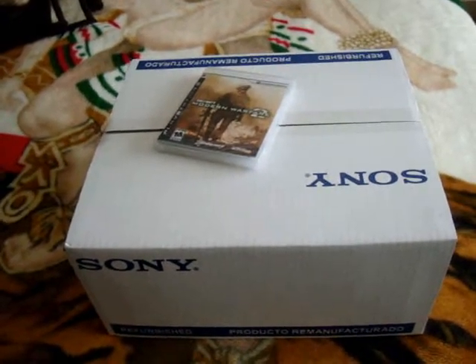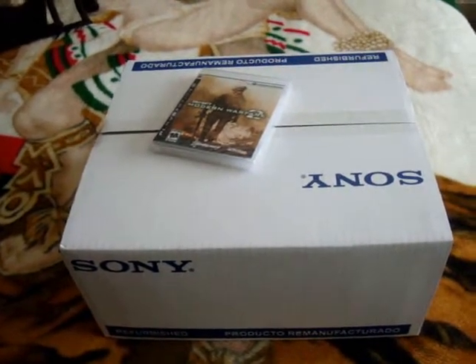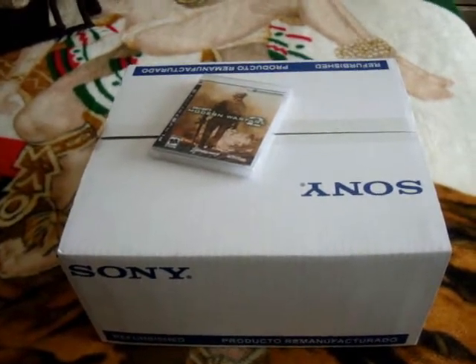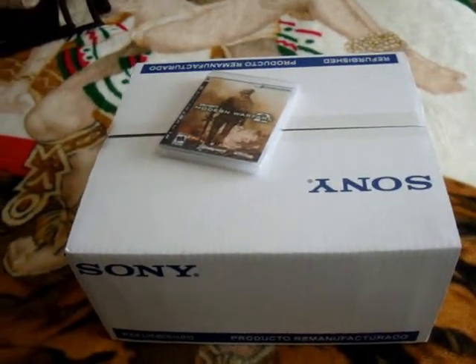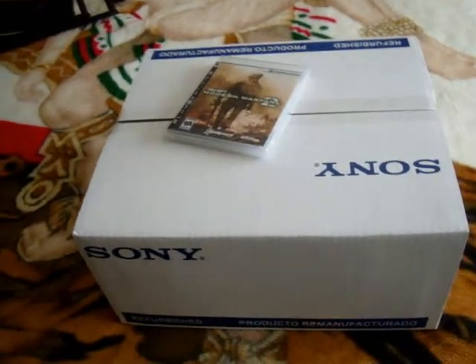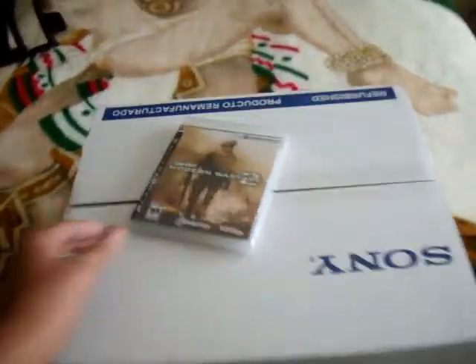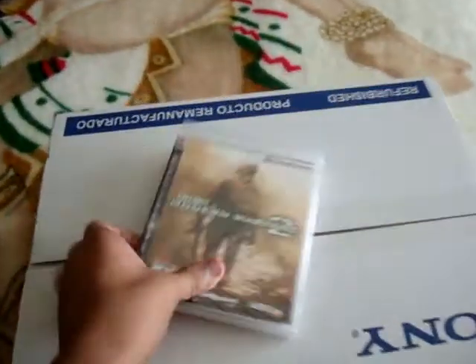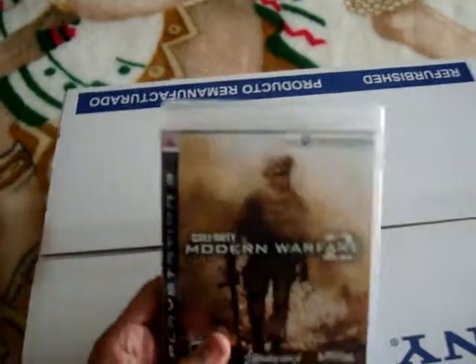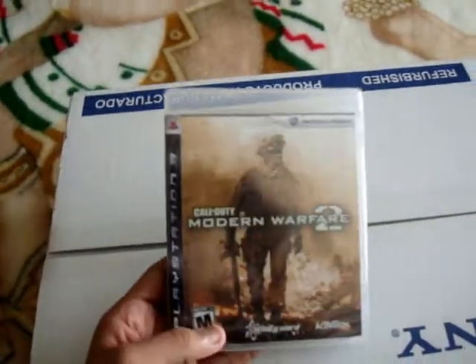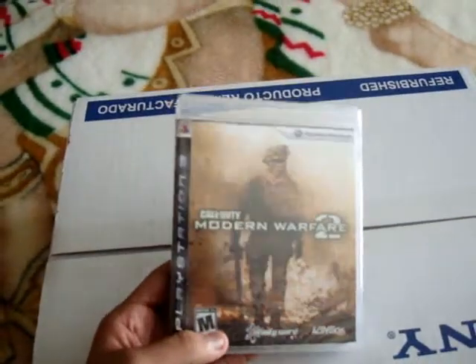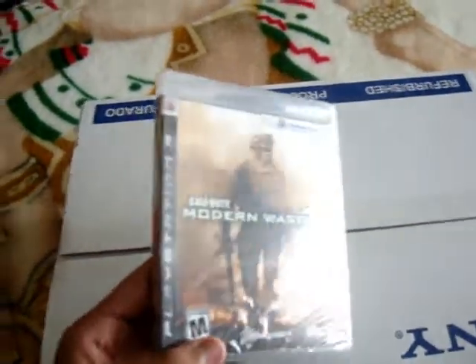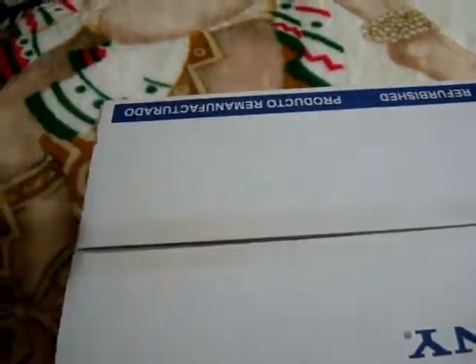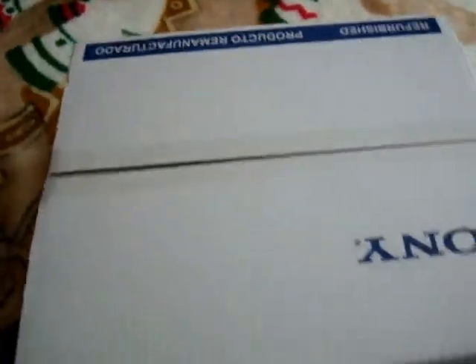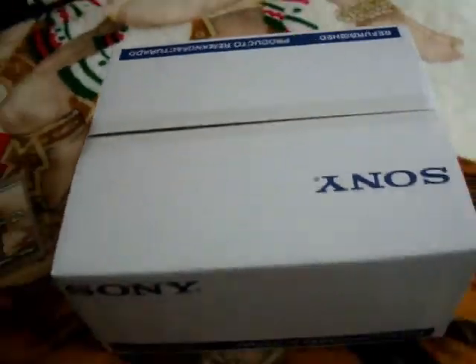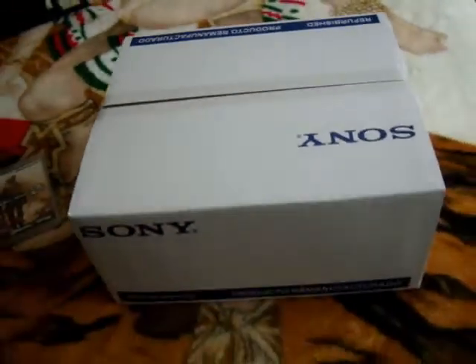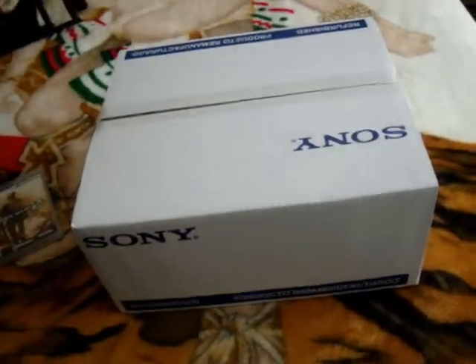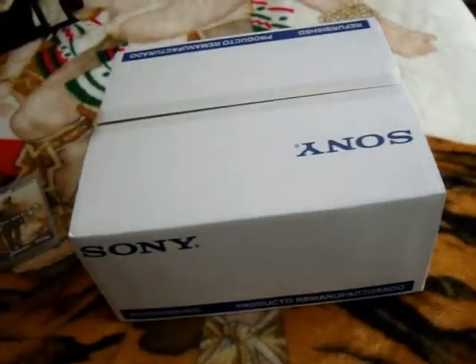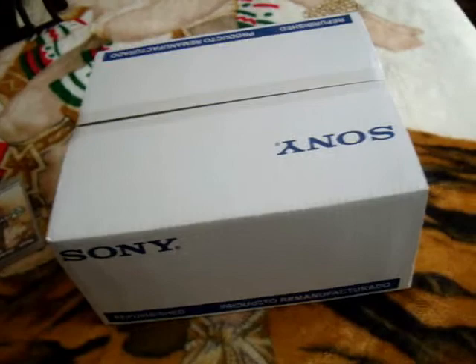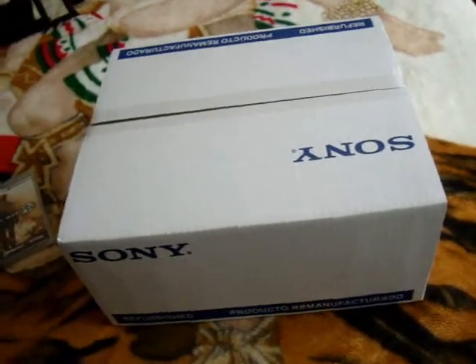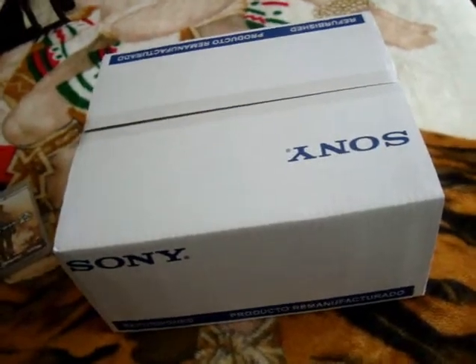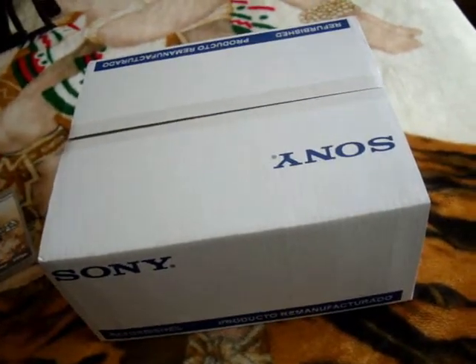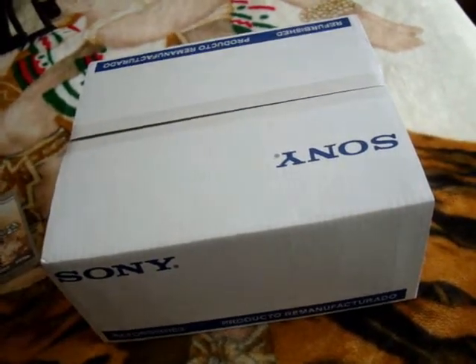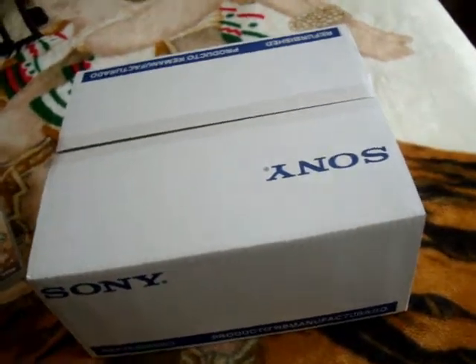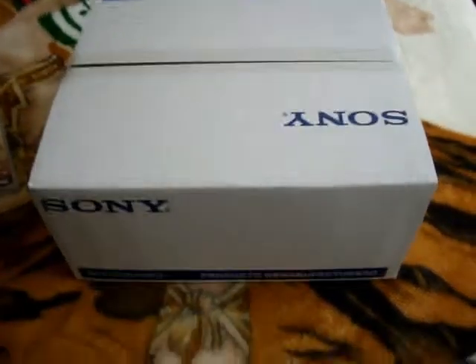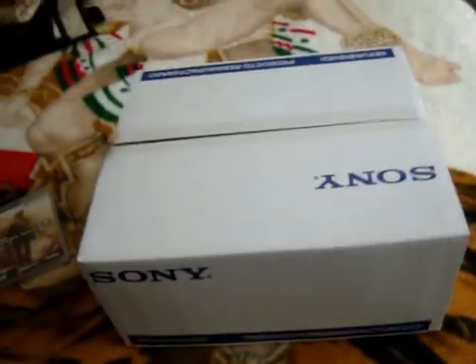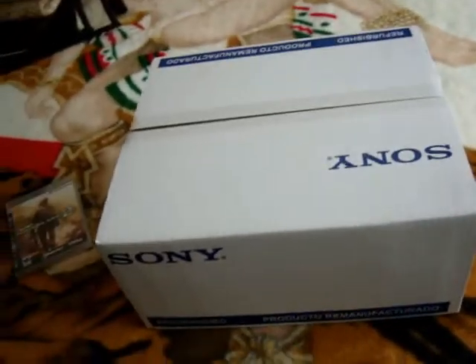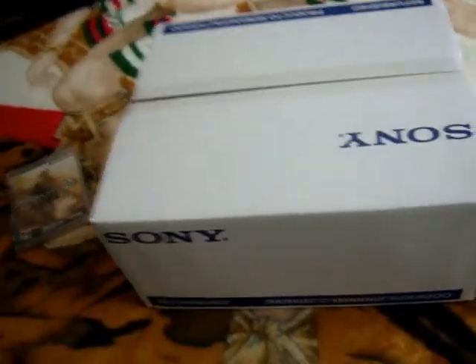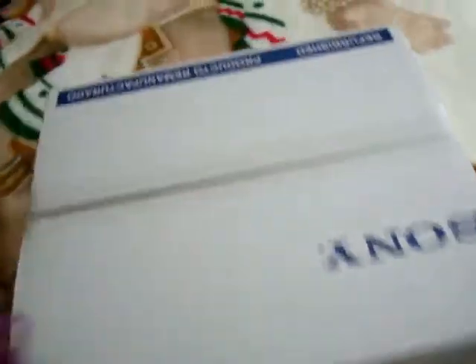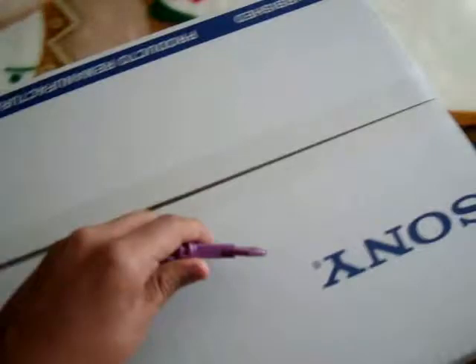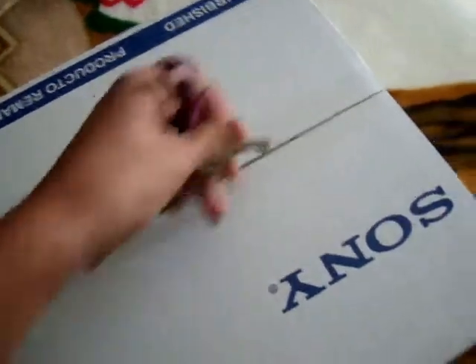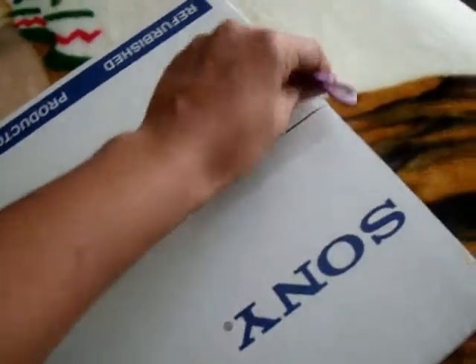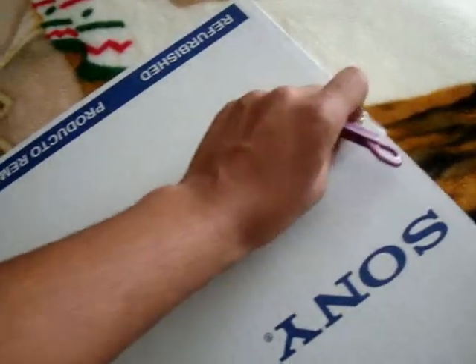Well, finally, I got my PS3 and Modern Warfare 2 for the PlayStation 3. I know this is not the original PlayStation box, but hey, I got it. Bear with me. So I'm going to unbox it right now.